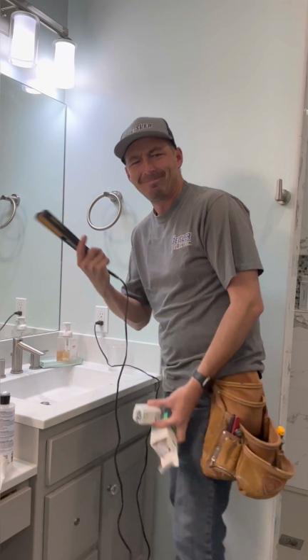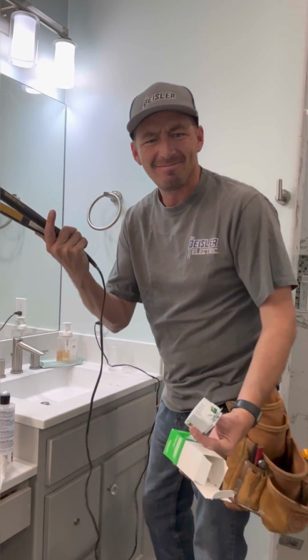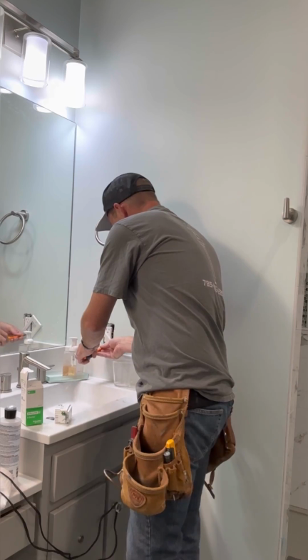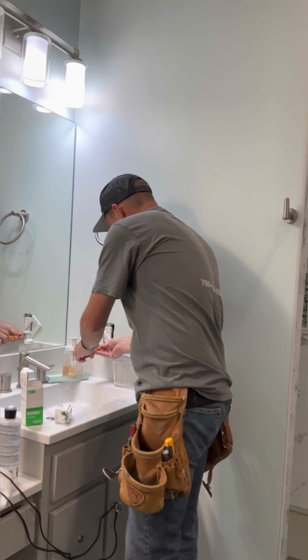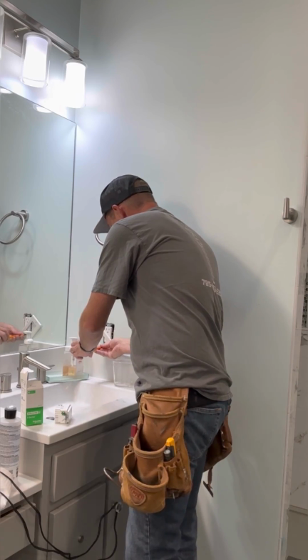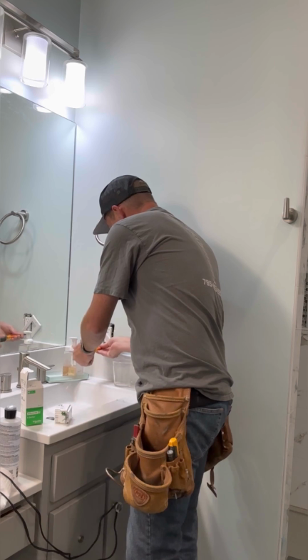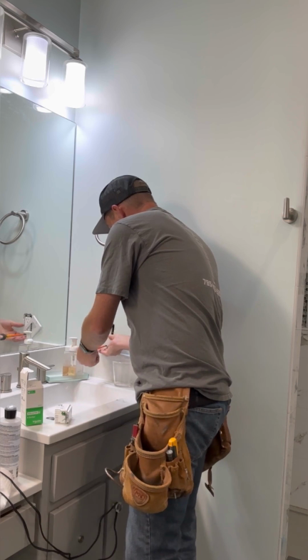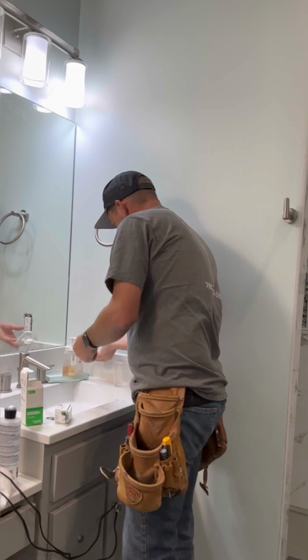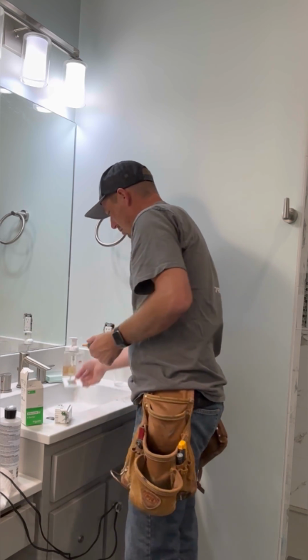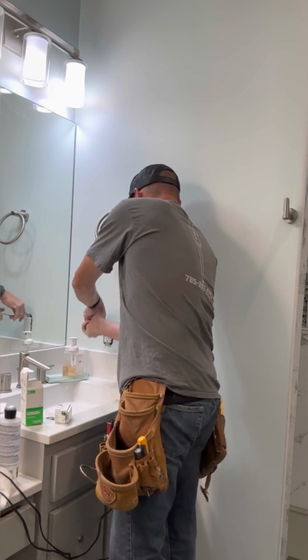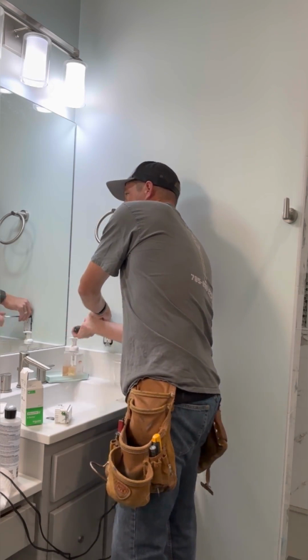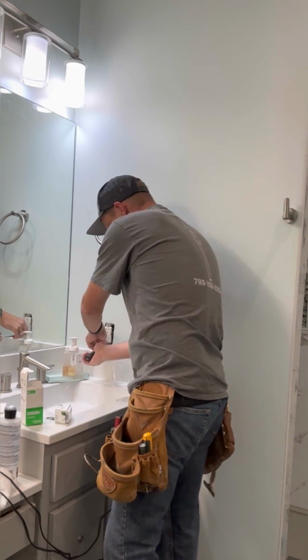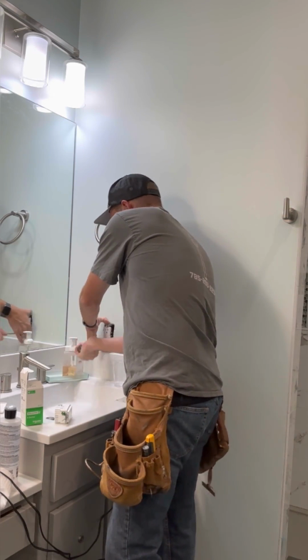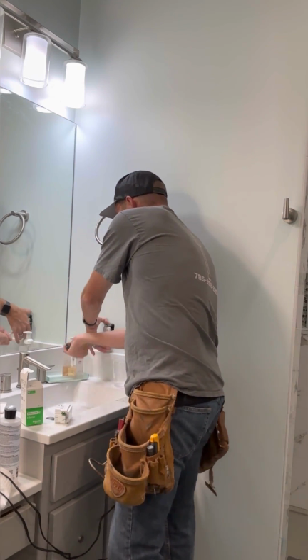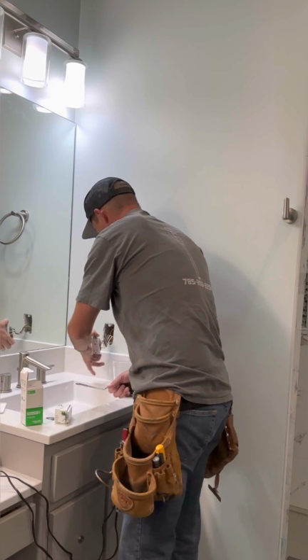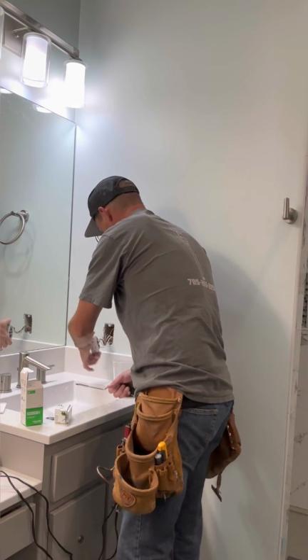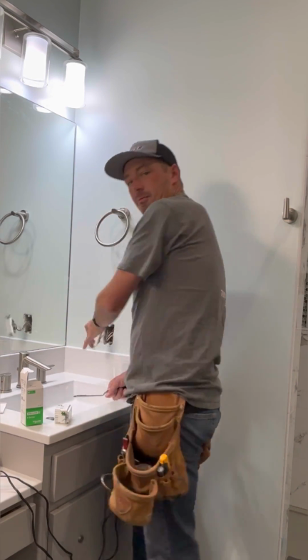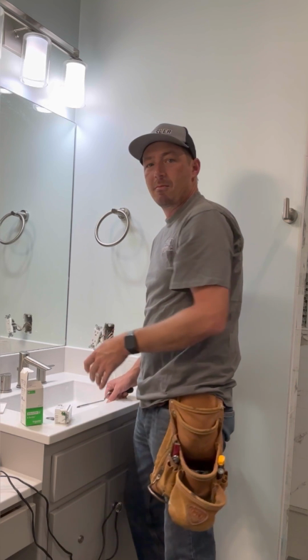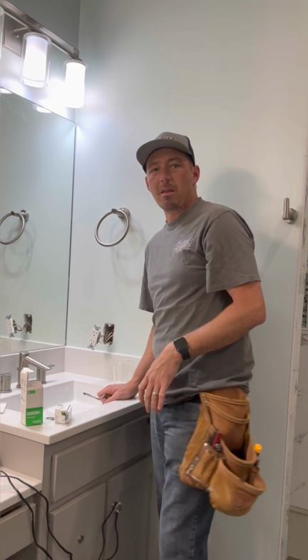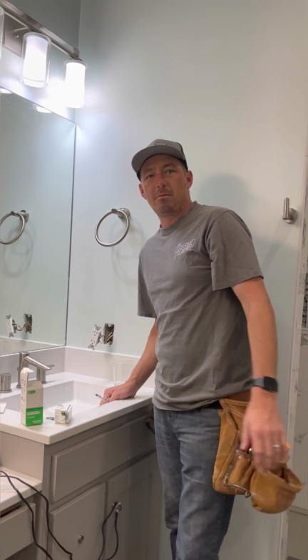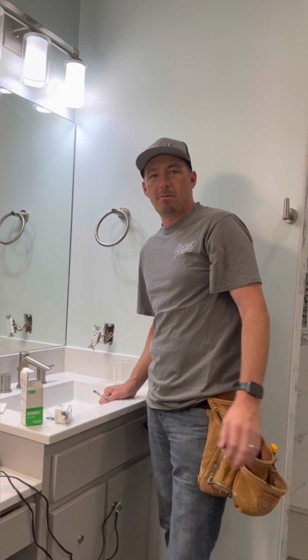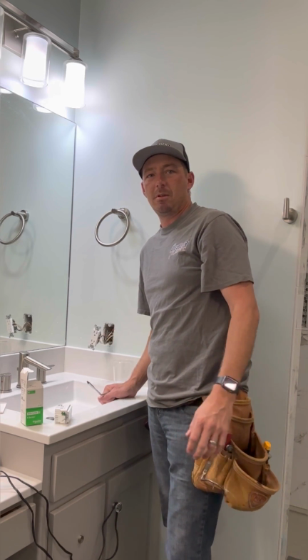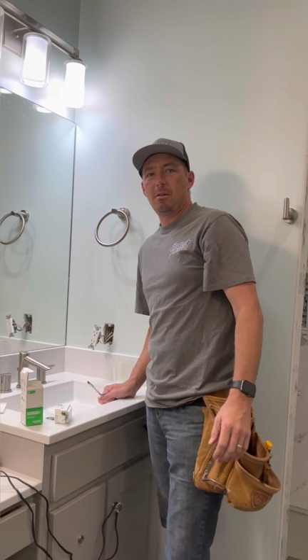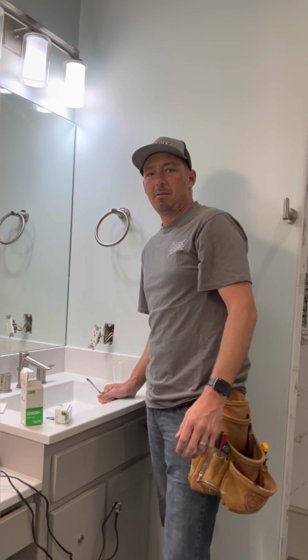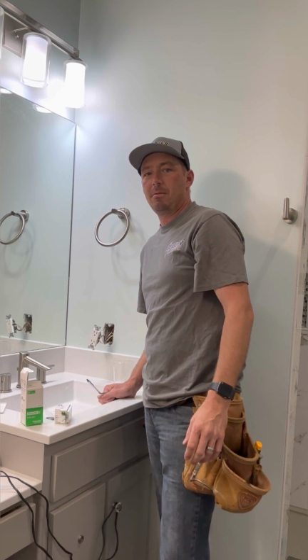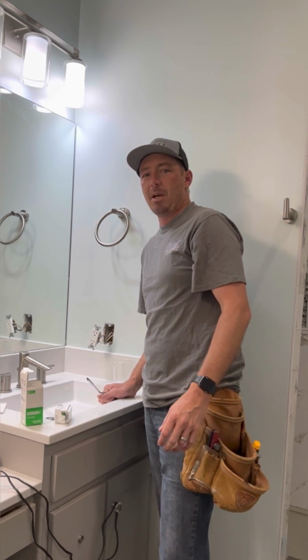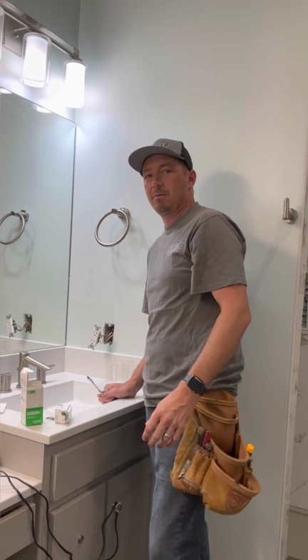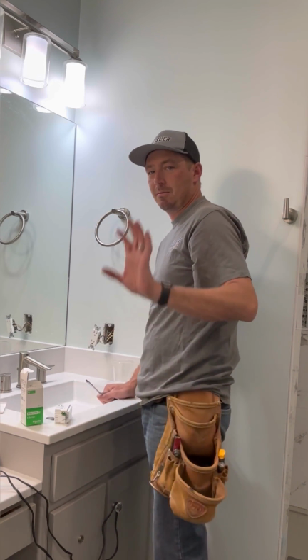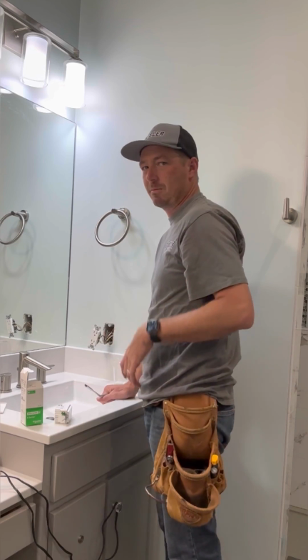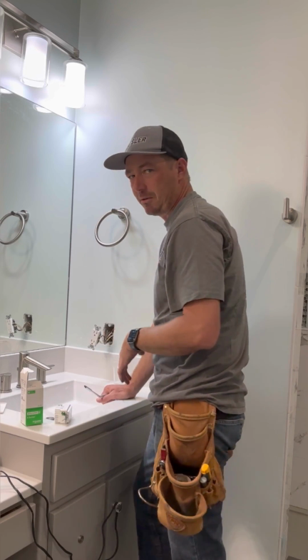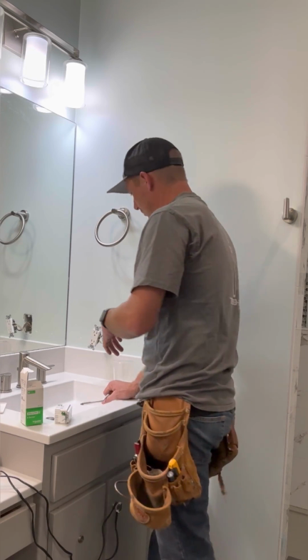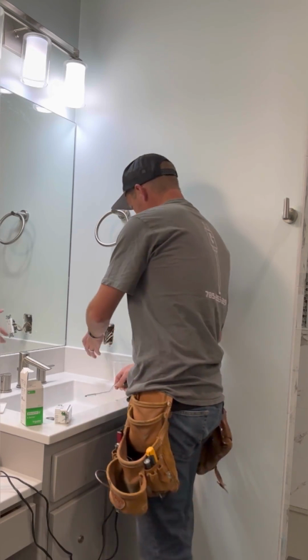I'm taking this device to my wife's workbench because she constantly leaves her tools on and unattended. Plus, I kind of want to mess with her. What are you doing? Nothing. You sure? Yeah, just, it's fine. Okay.